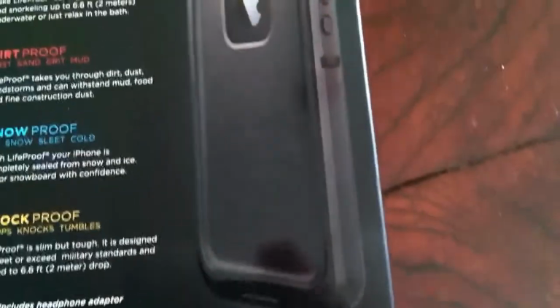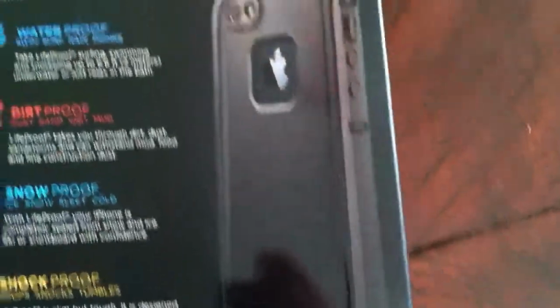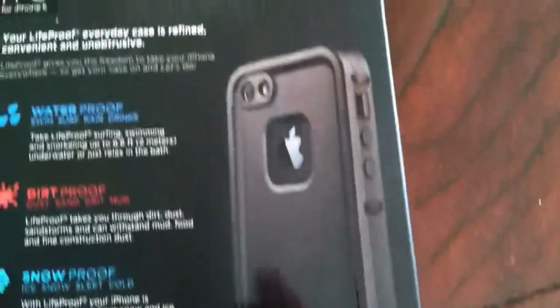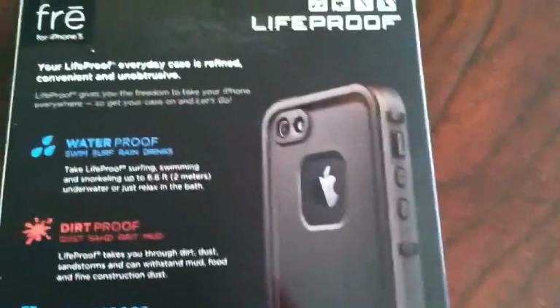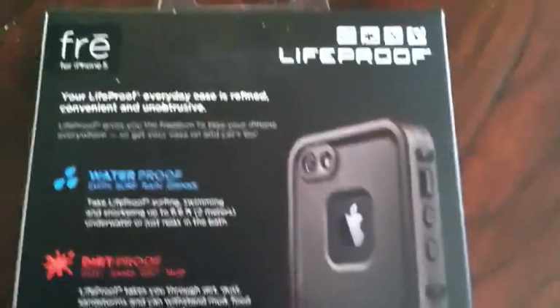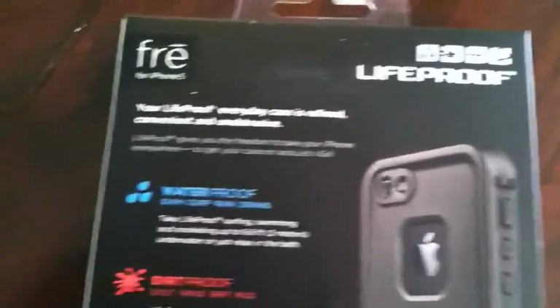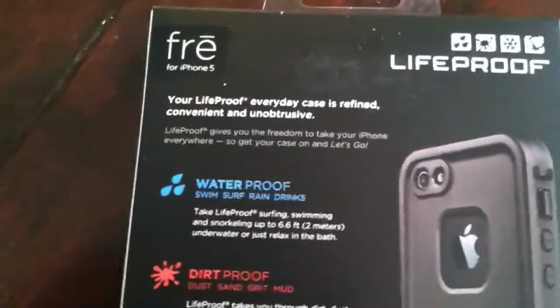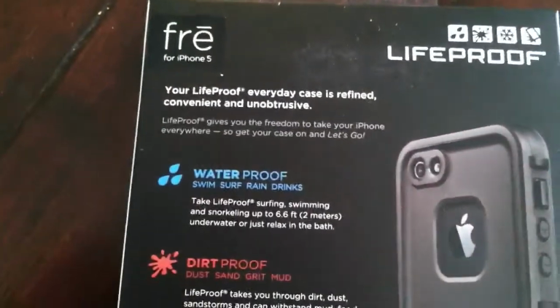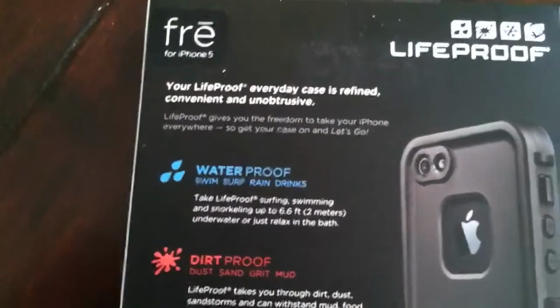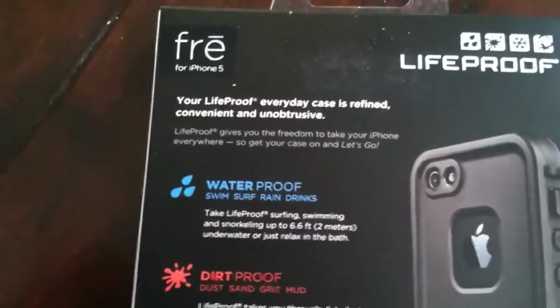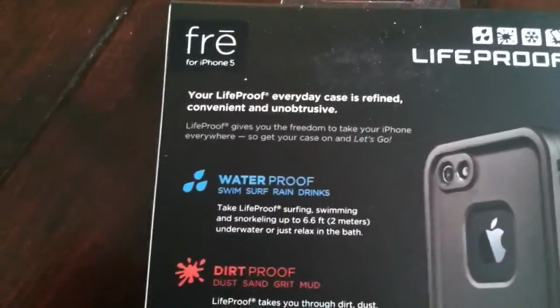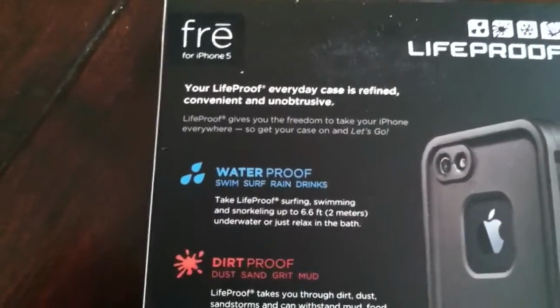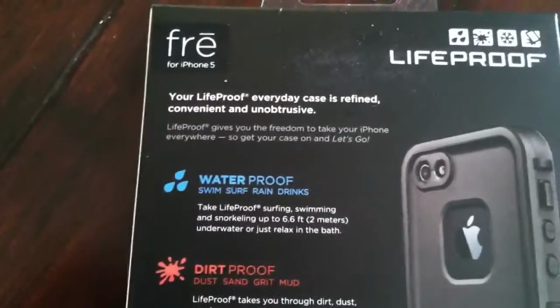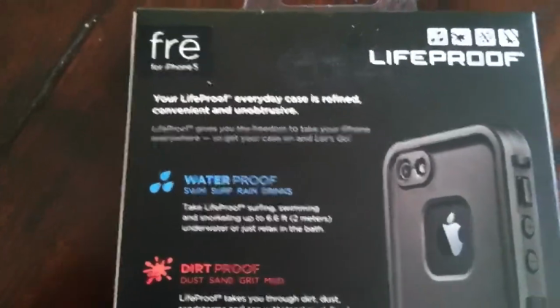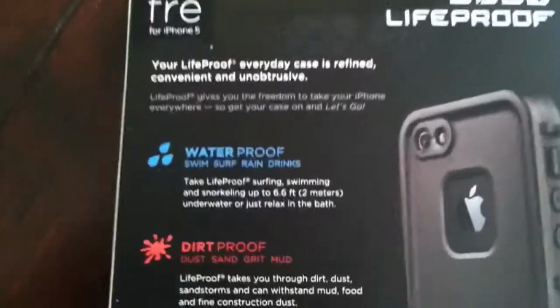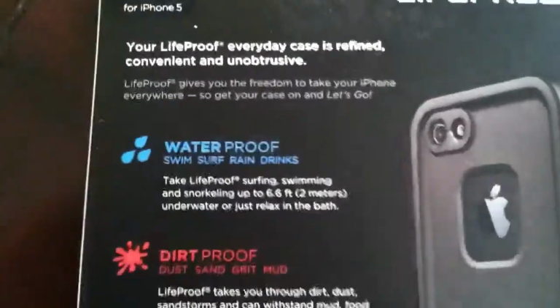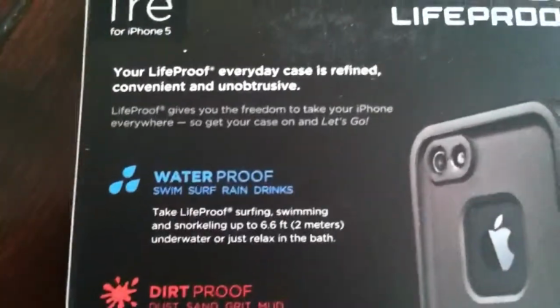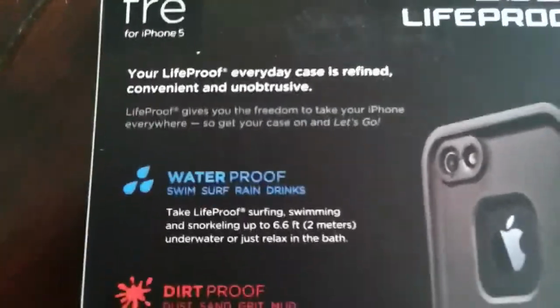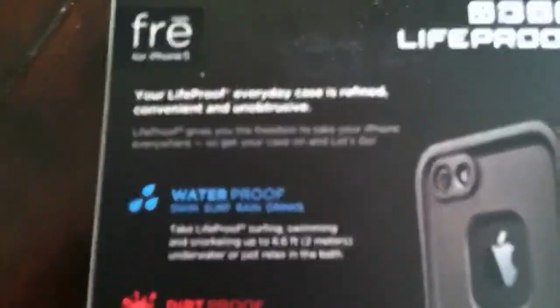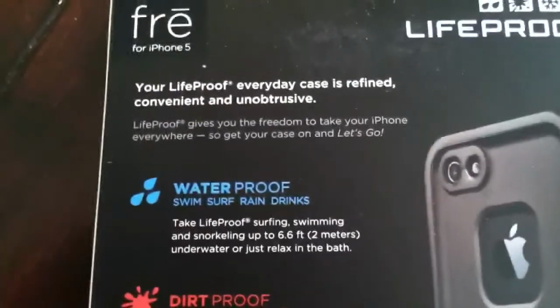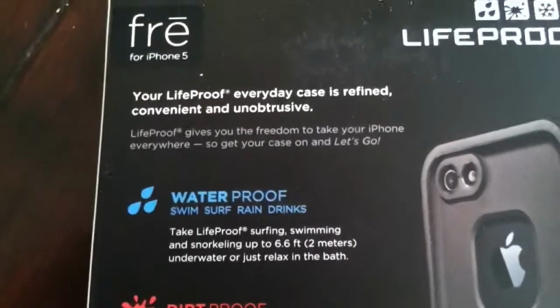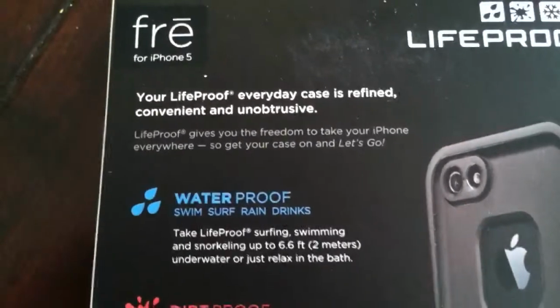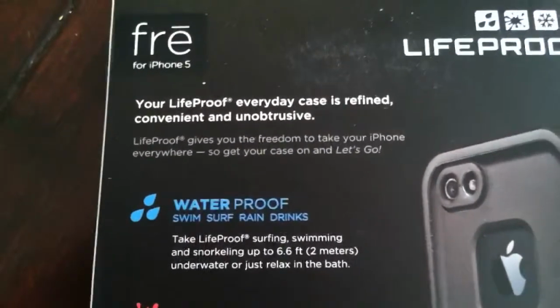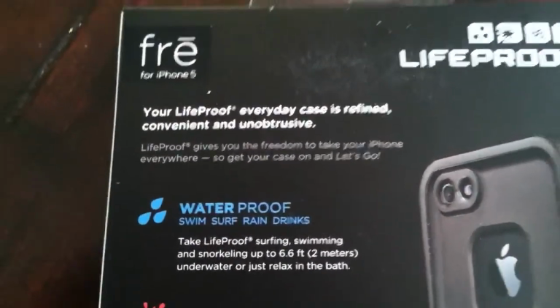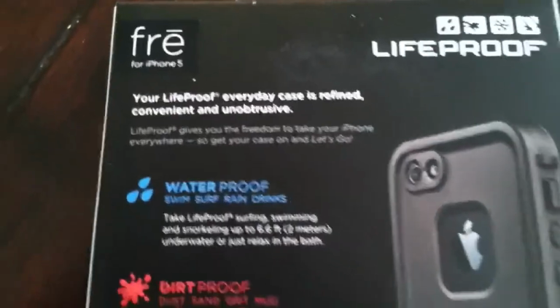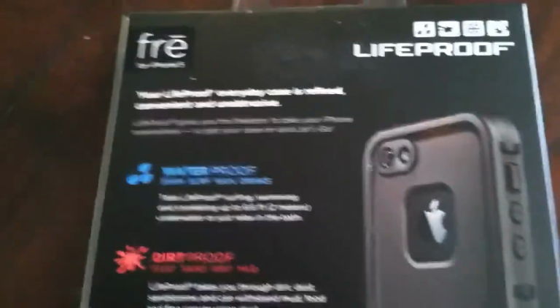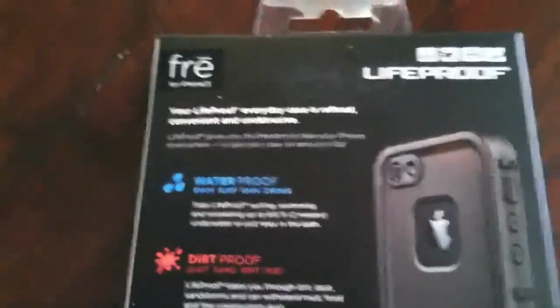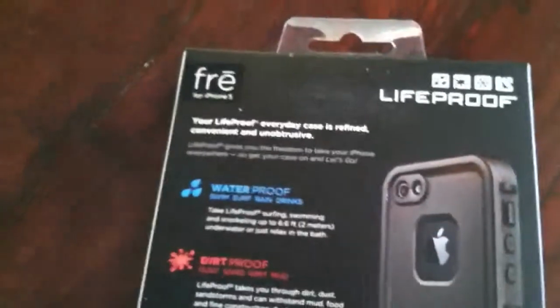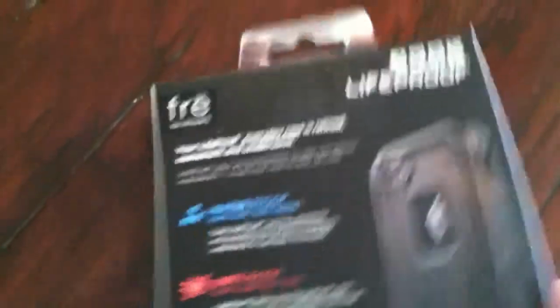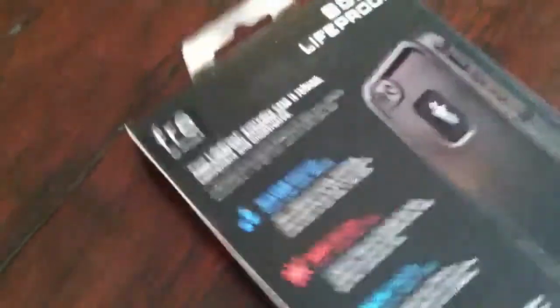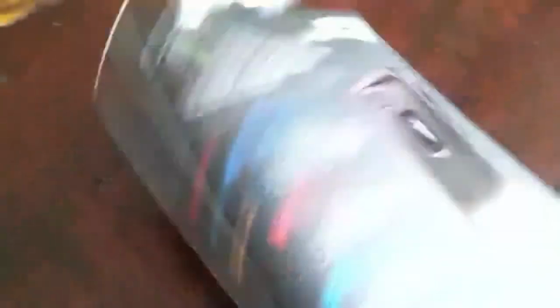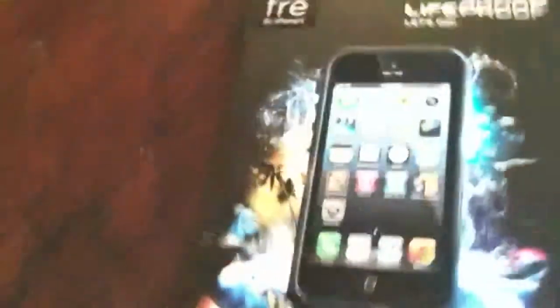Every case is water tested. I like this company because they're a very high-quality company. Then it shows a picture of the LifeProof itself. There's a little quote right there: 'LifeProof gives you the freedom to take your phone everywhere.' So let's check this thing out.